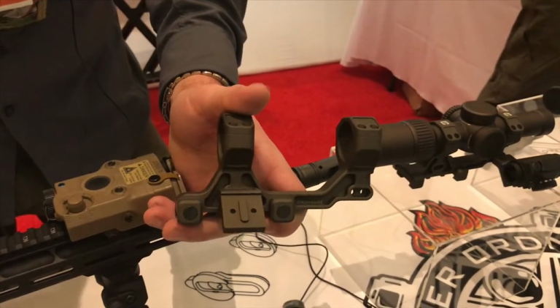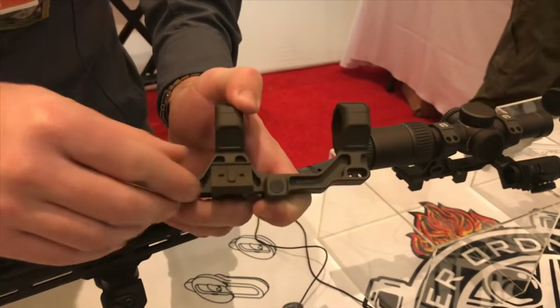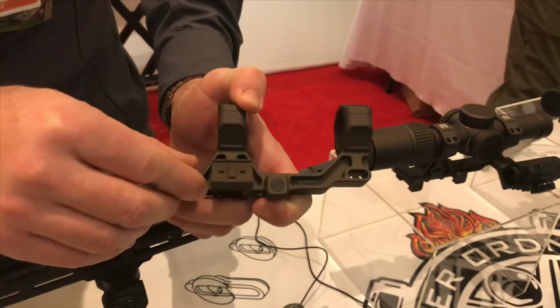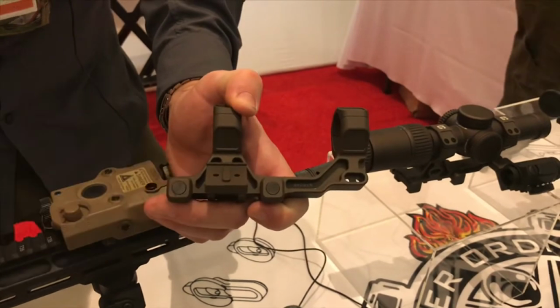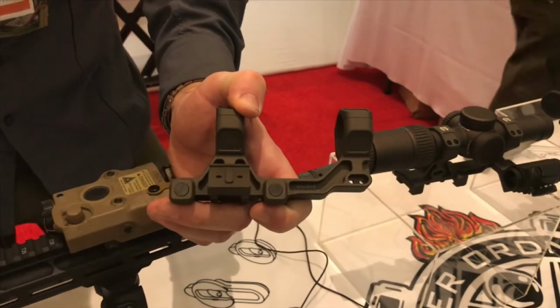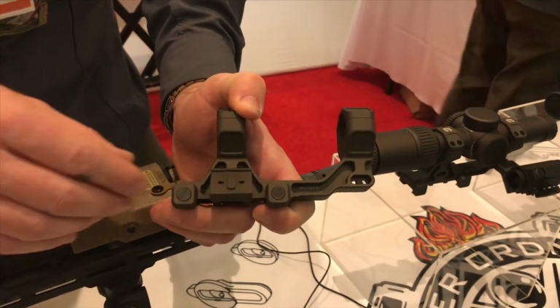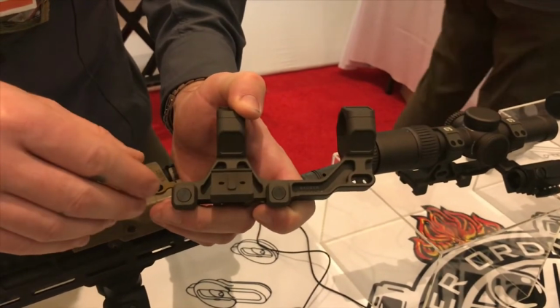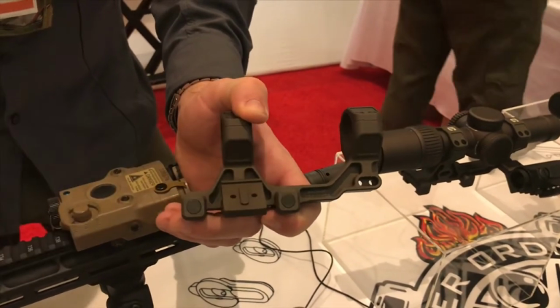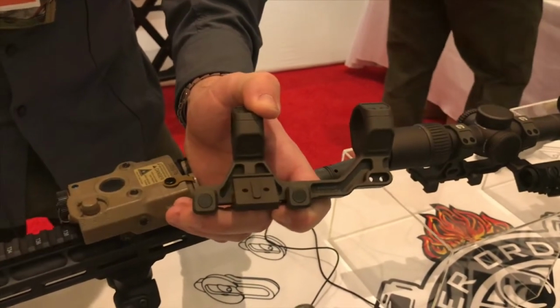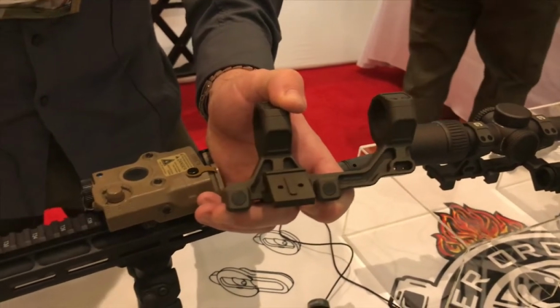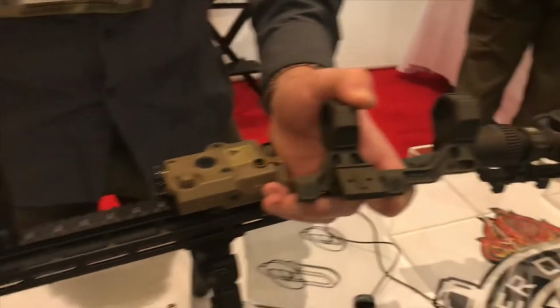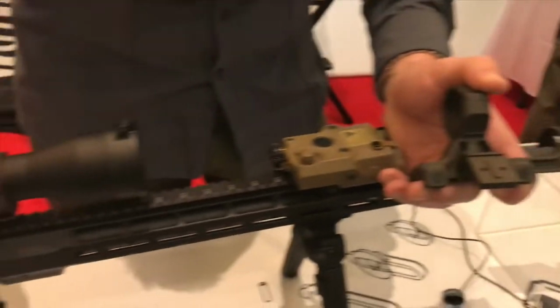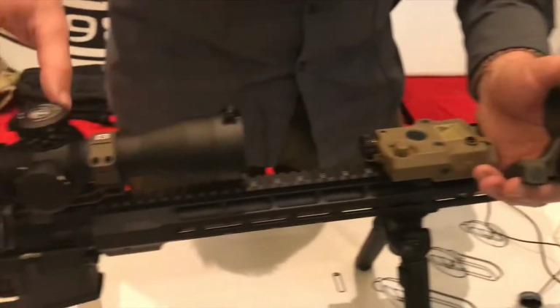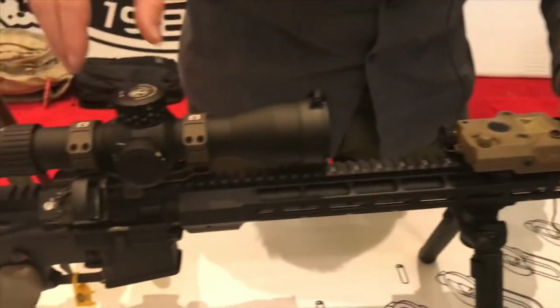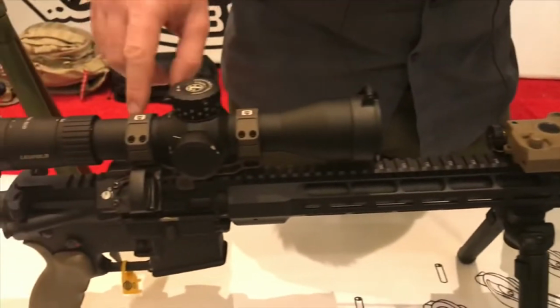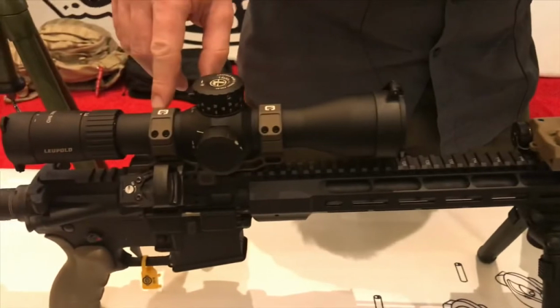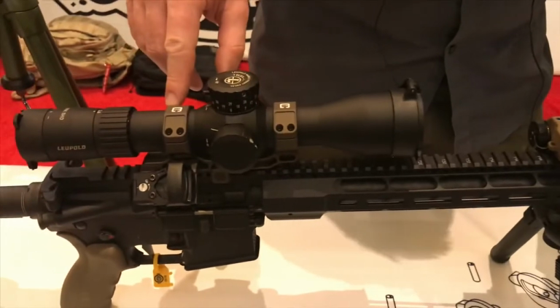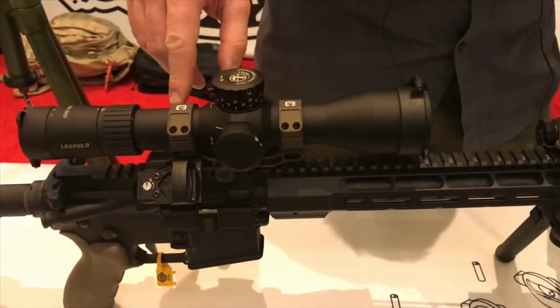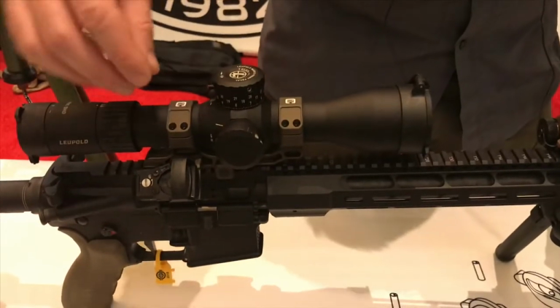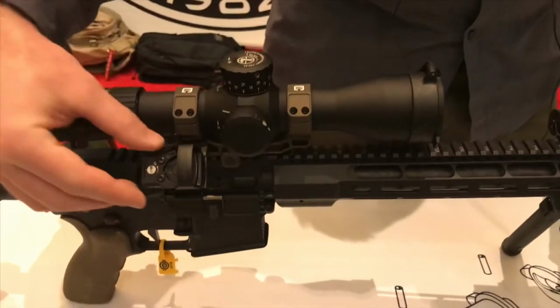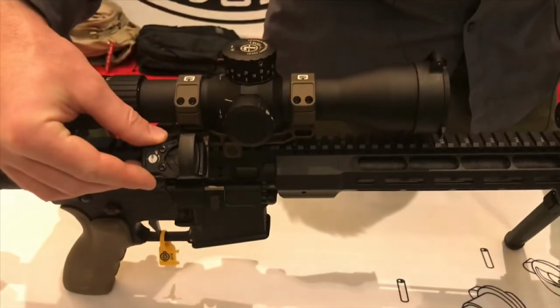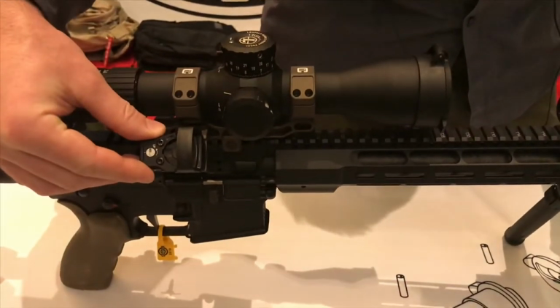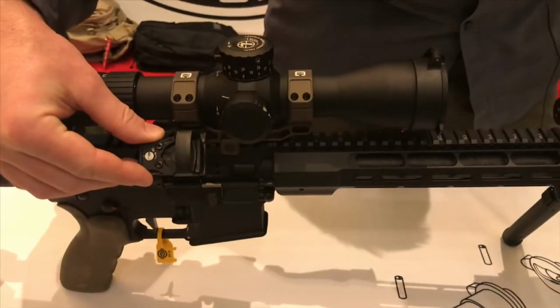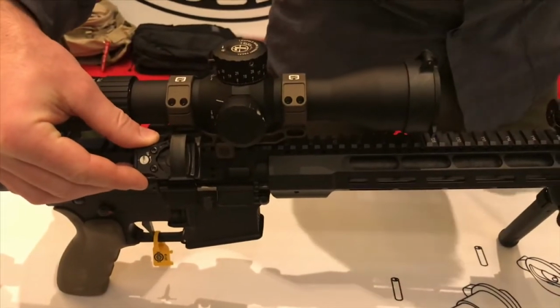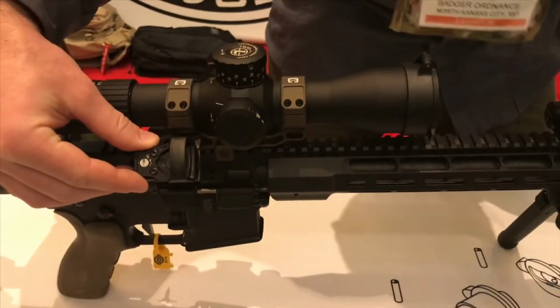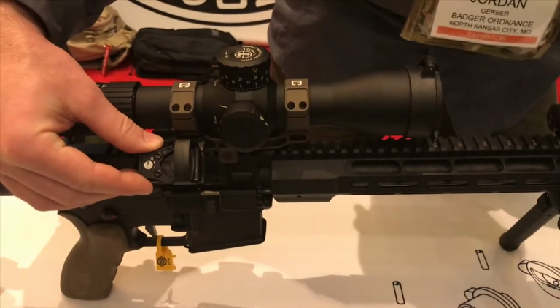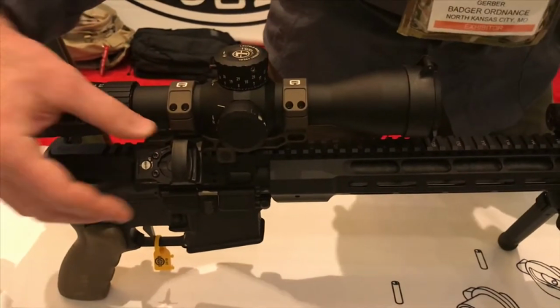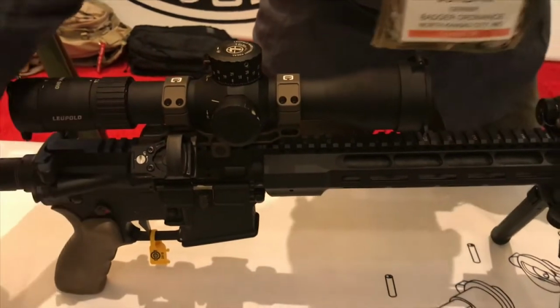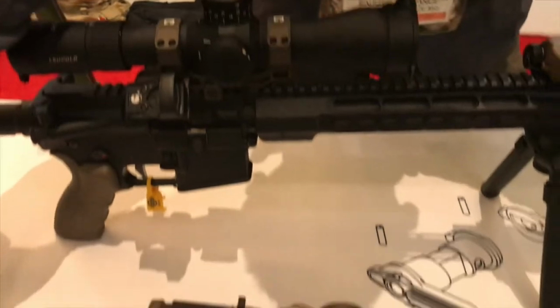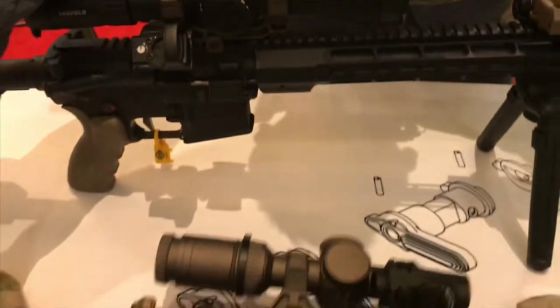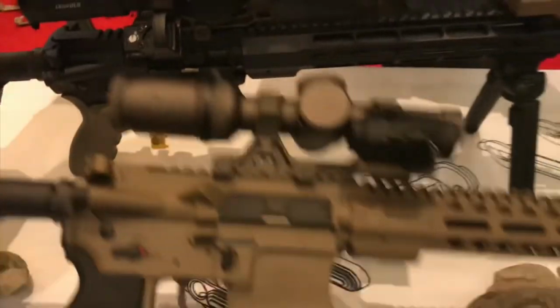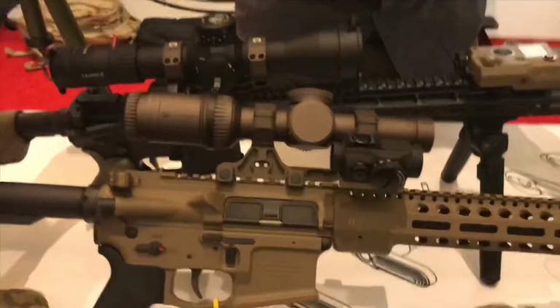The positions themselves stay the same height in cant no matter the height of the main mount. So this one here is 1.54, and this Delta Point Pro is in the exact same position in cant as this one here at 1.93.